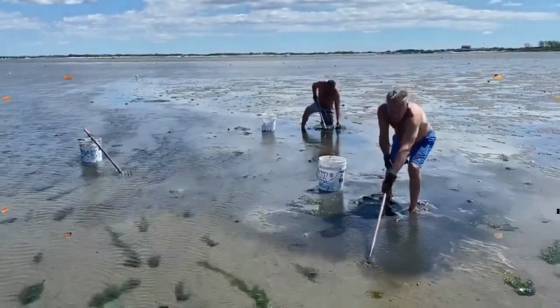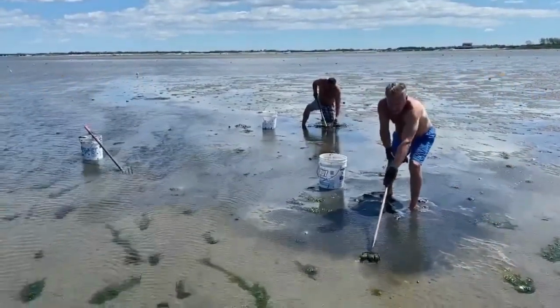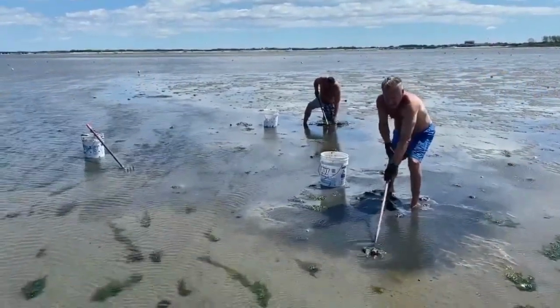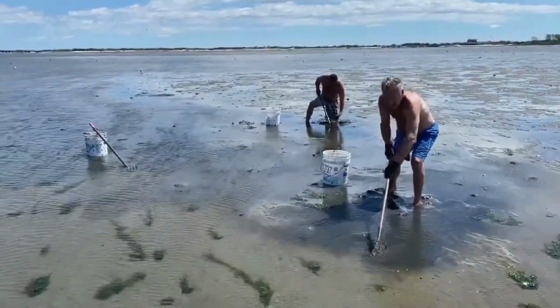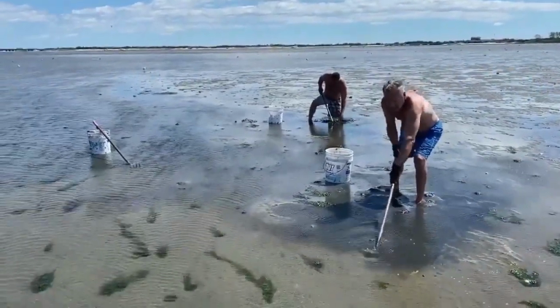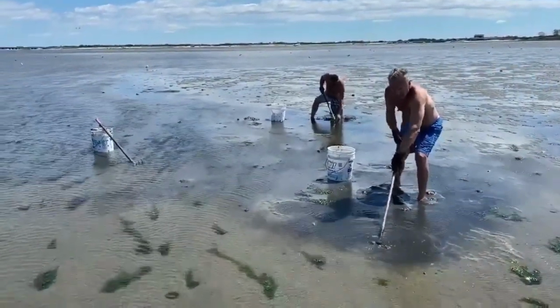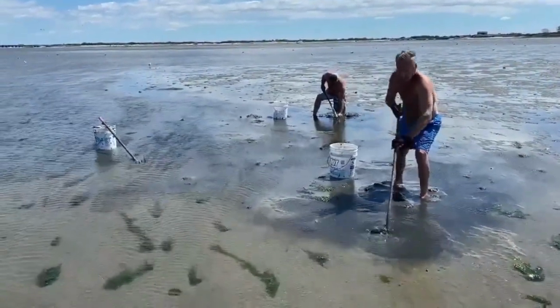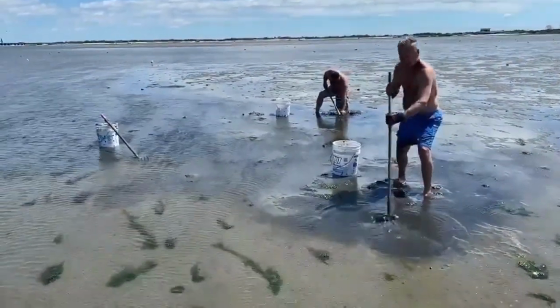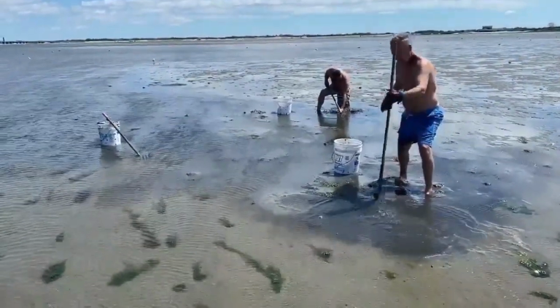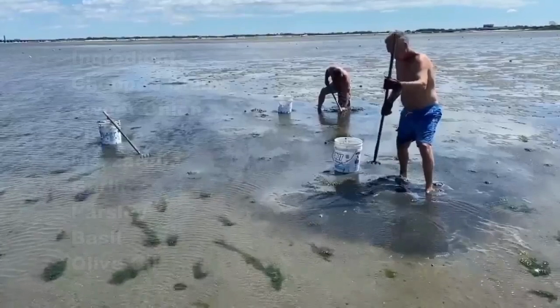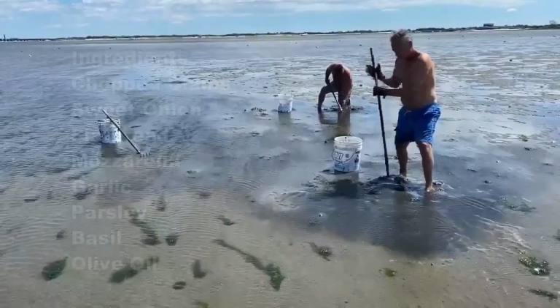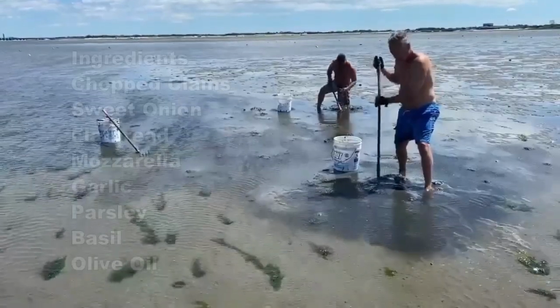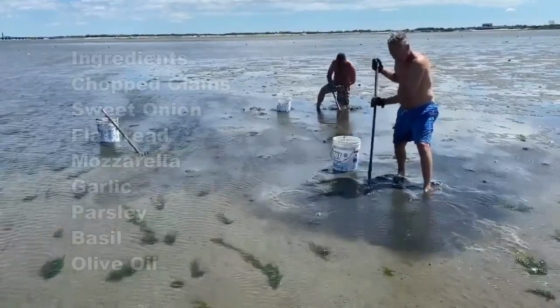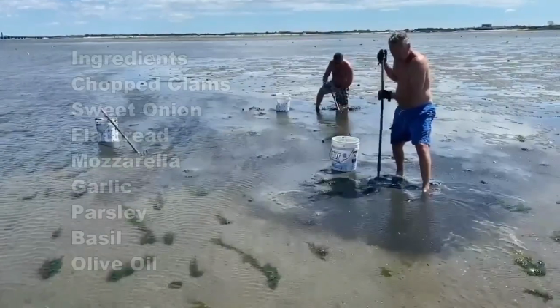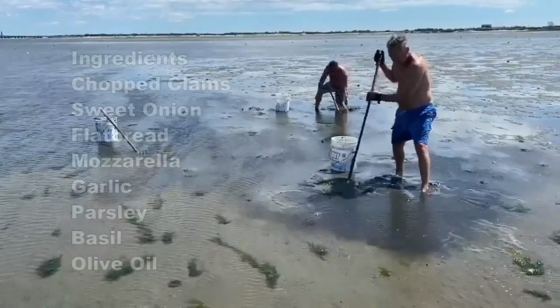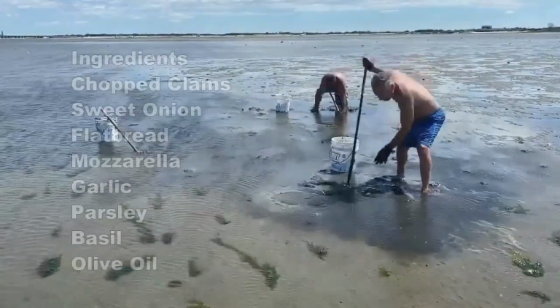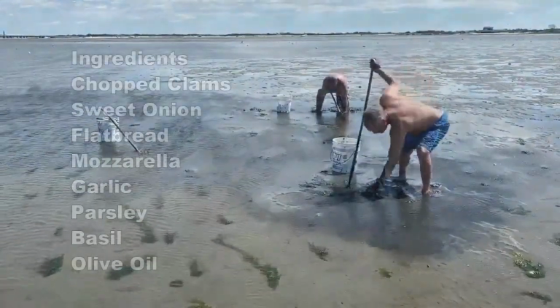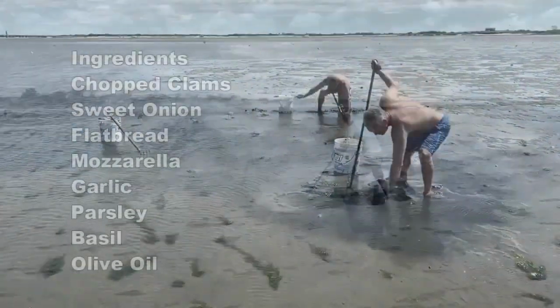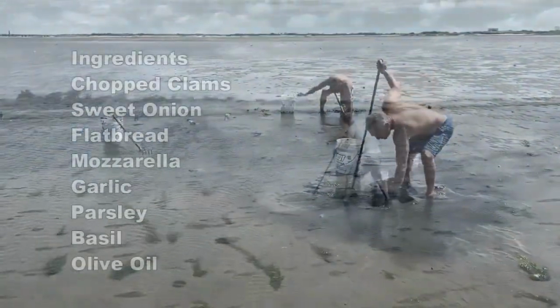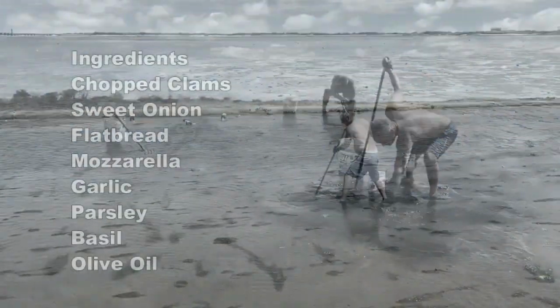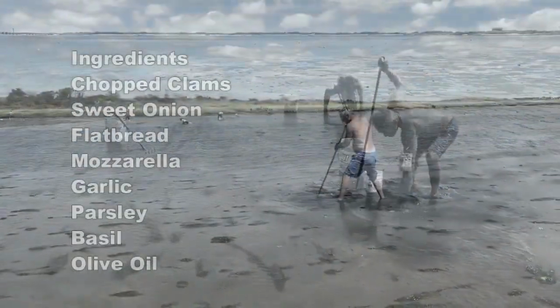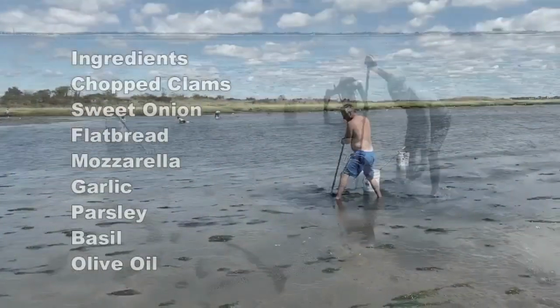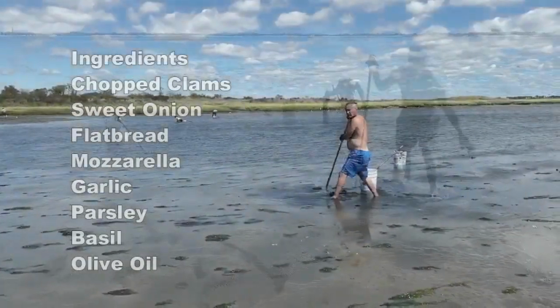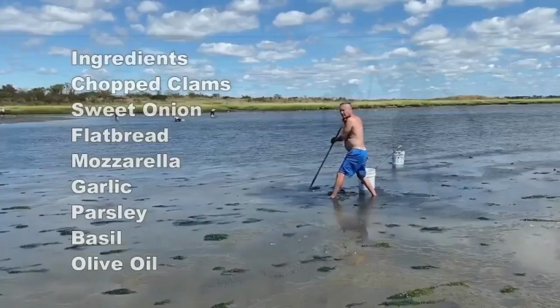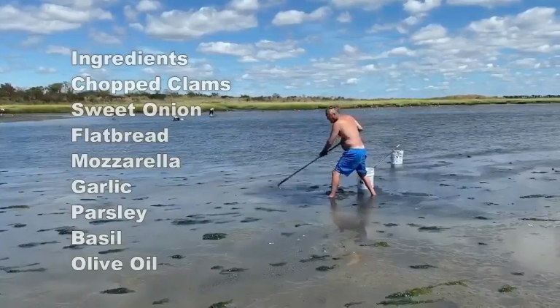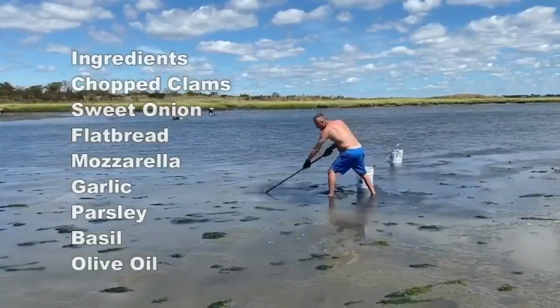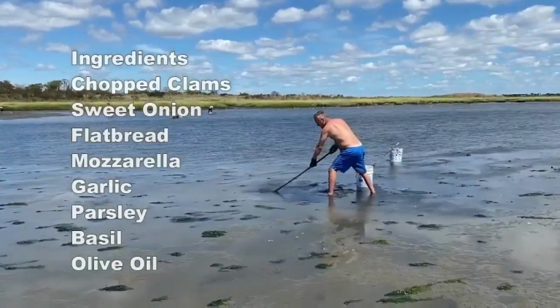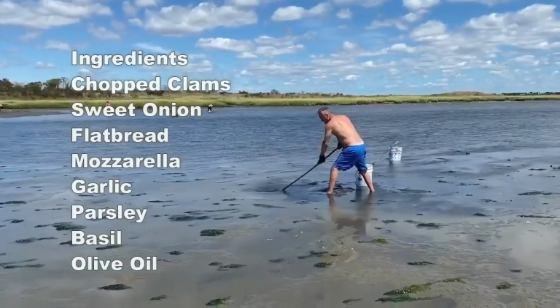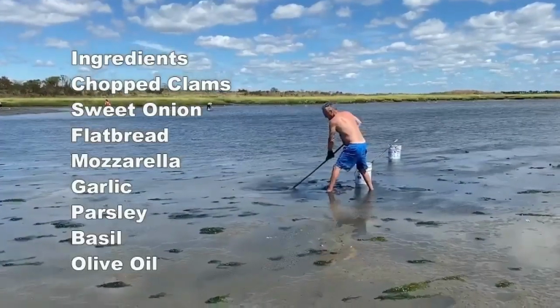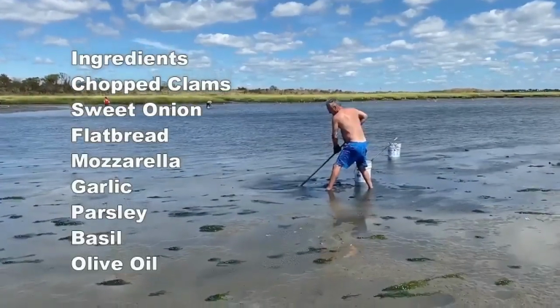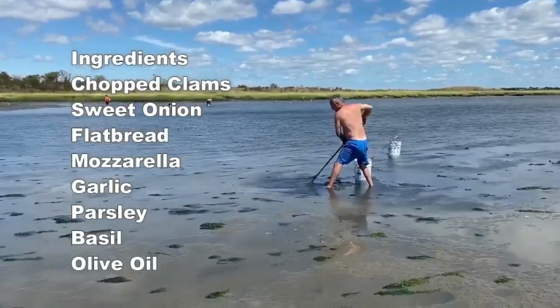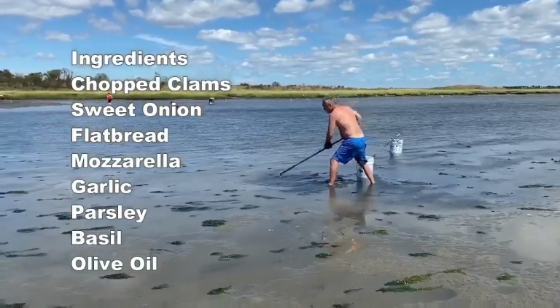We start out by heading out to the sandbar to dig up some fresh clams. You don't have to do that — you could certainly skip ahead and buy a few cans of chopped clams. The ingredients are simple.